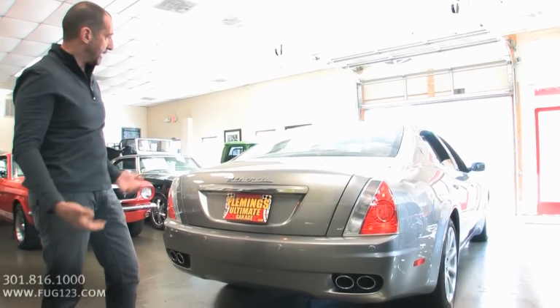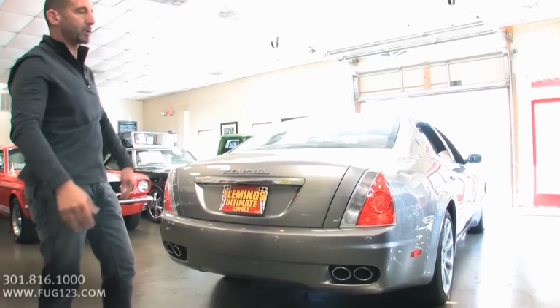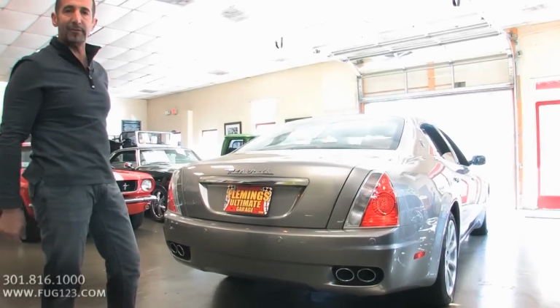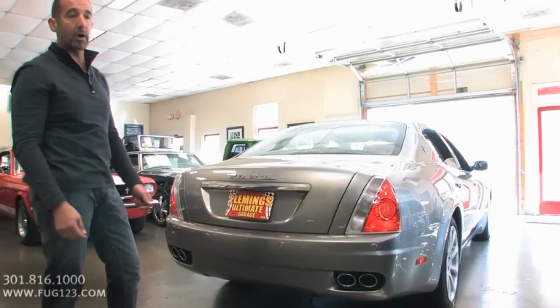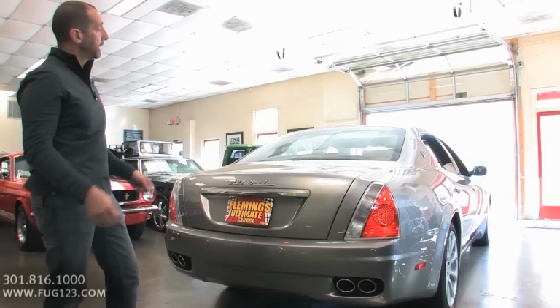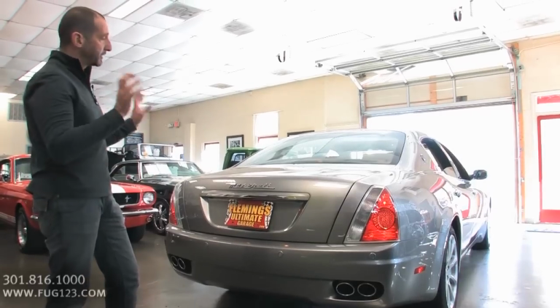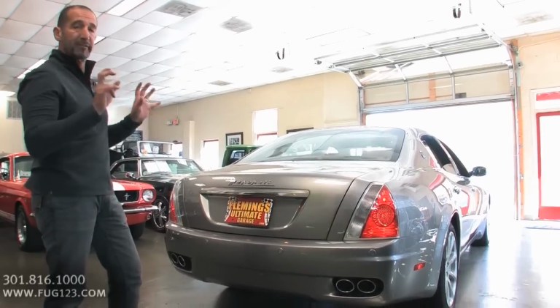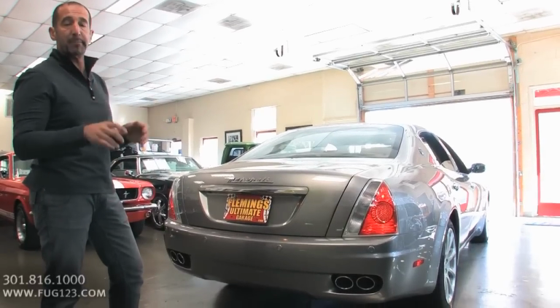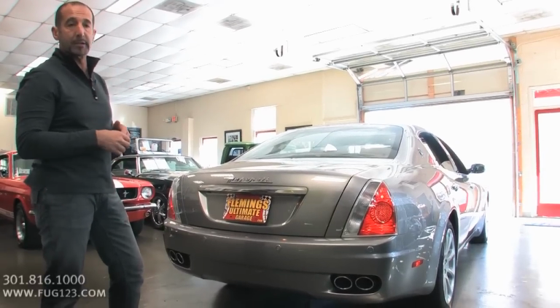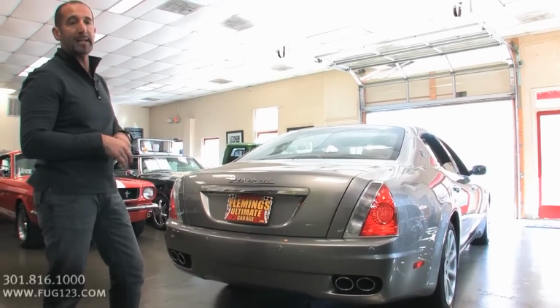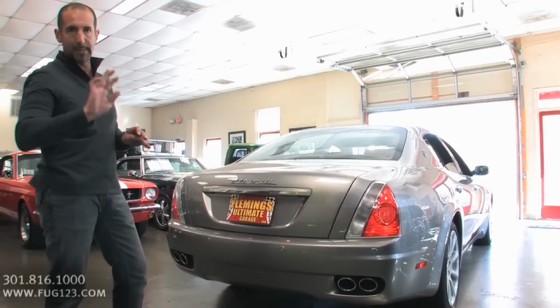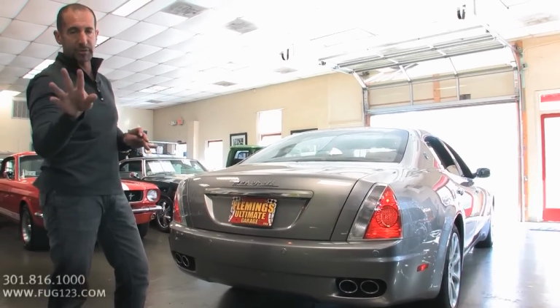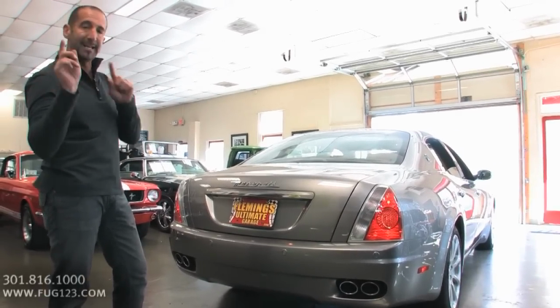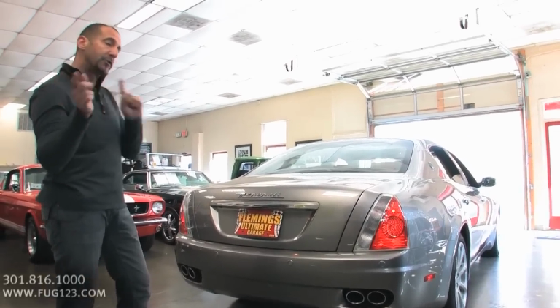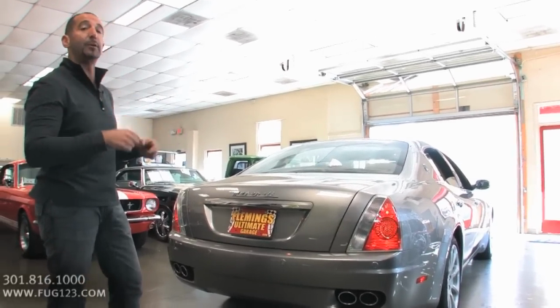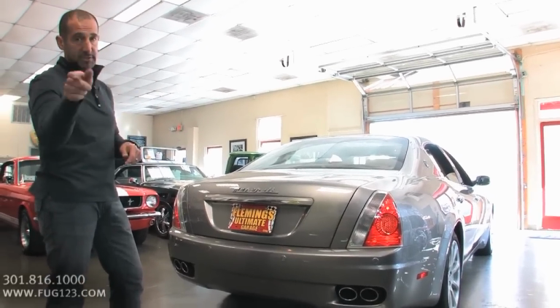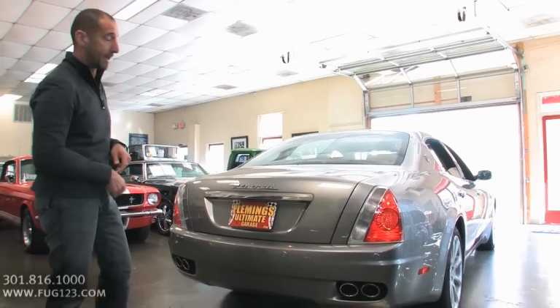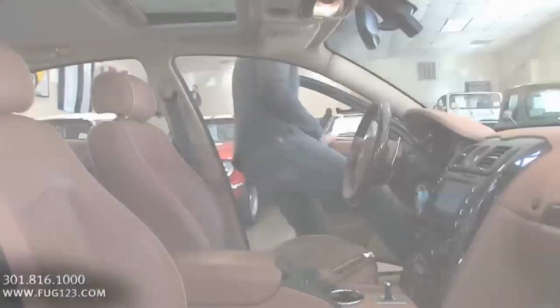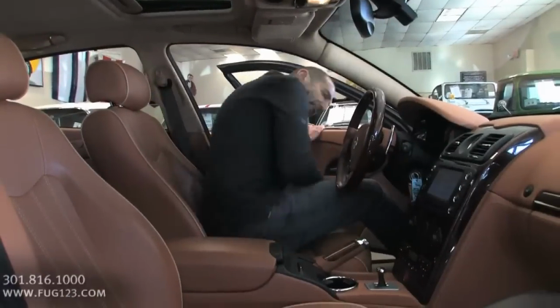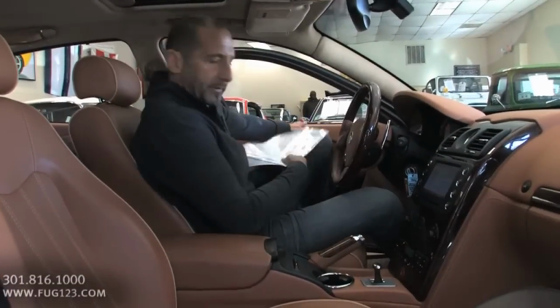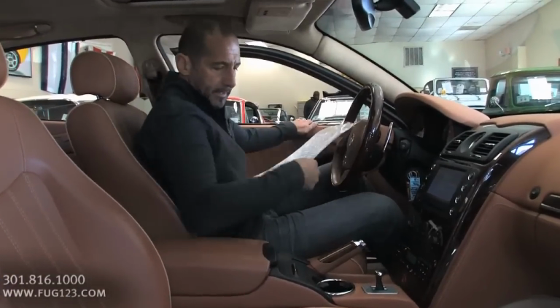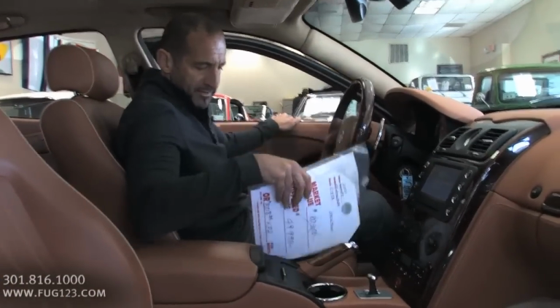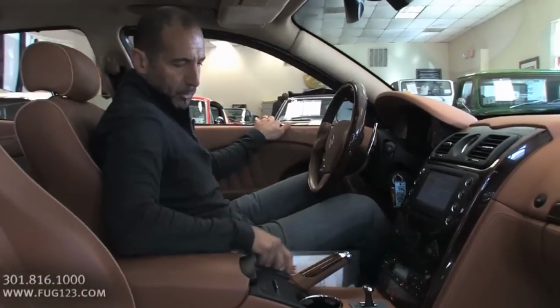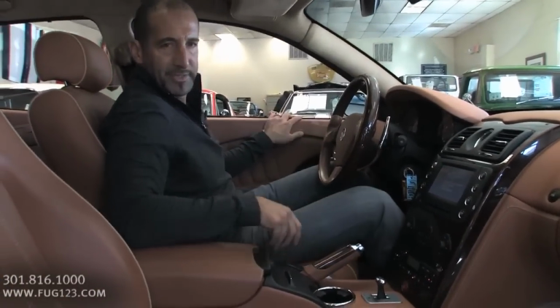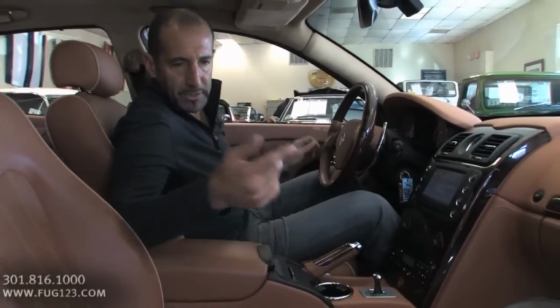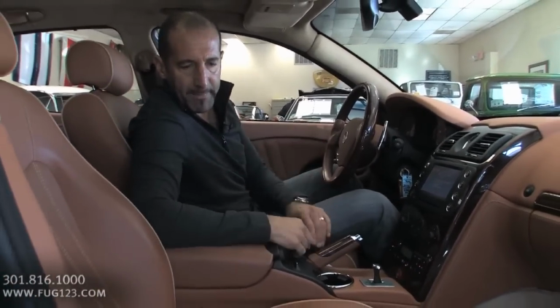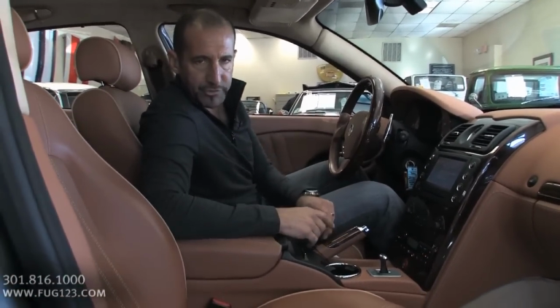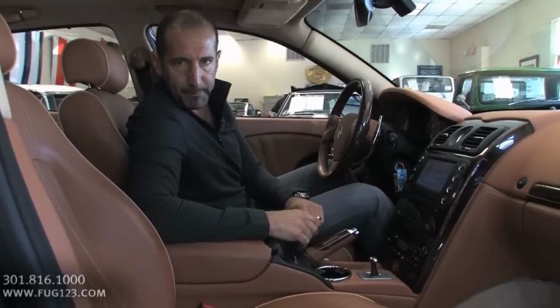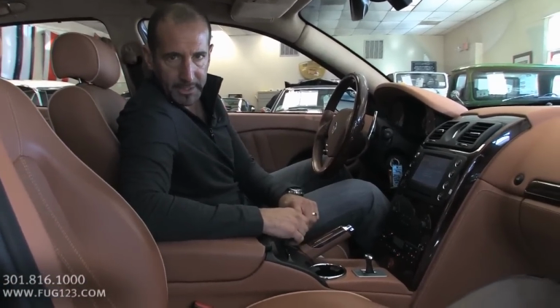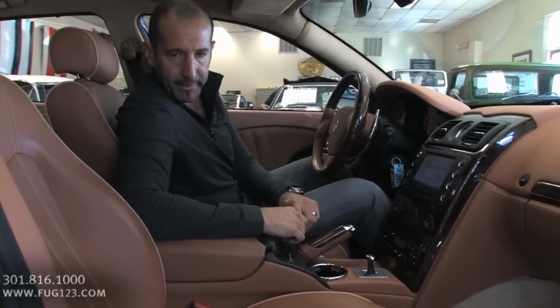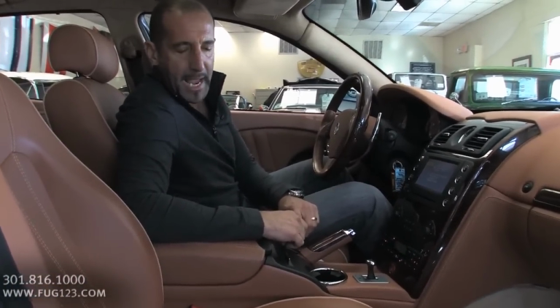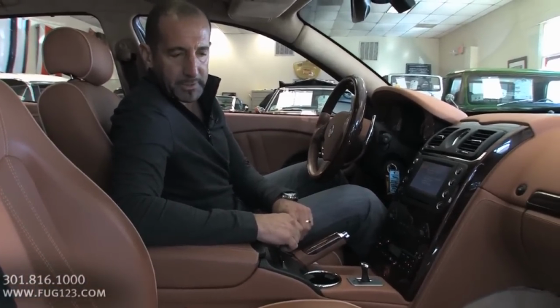Alright, we've walked around the outside of the car — we've looked at the front and the back, and that's what everybody else is going to see. Let's go ahead and see what you're going to see all the time. Let's move into the front. In your lifetime, have you seen a better looking interior? Absolutely not.